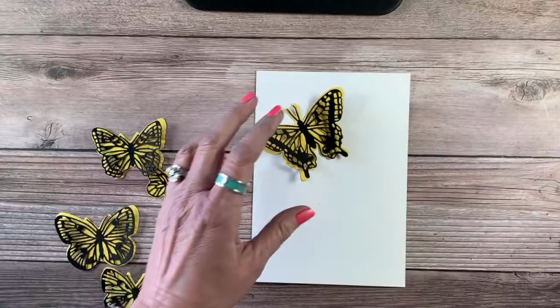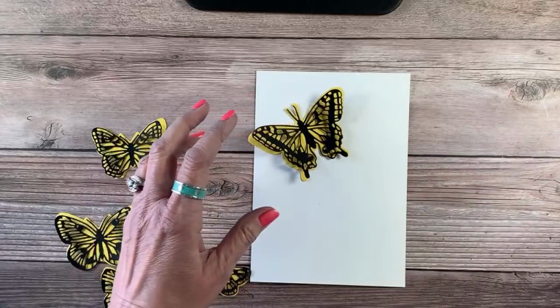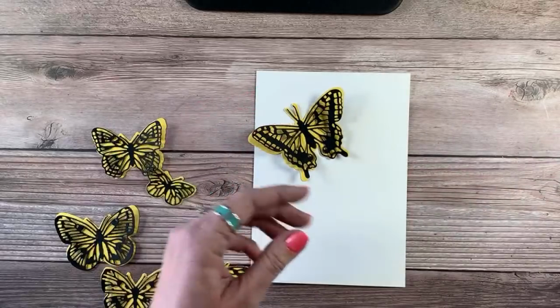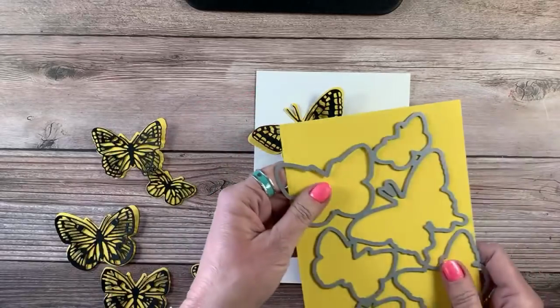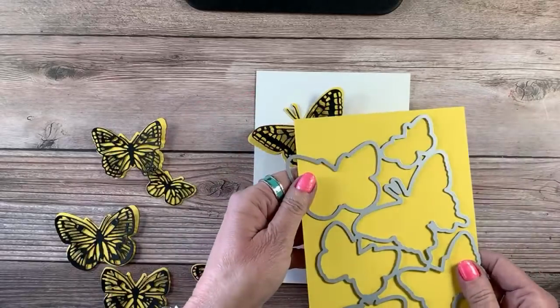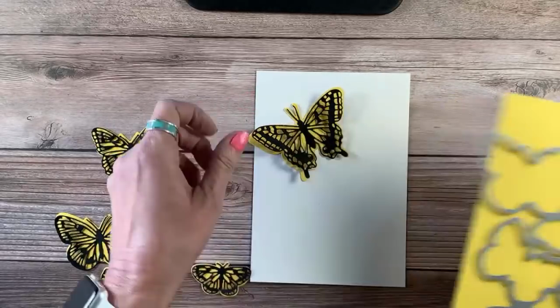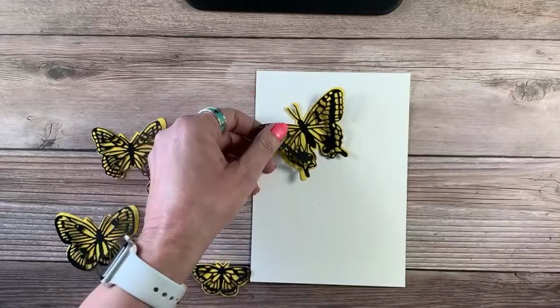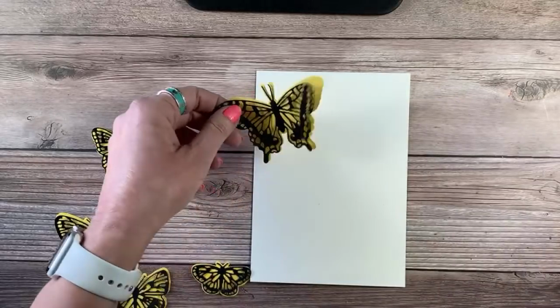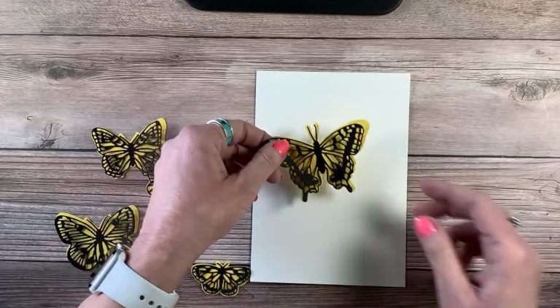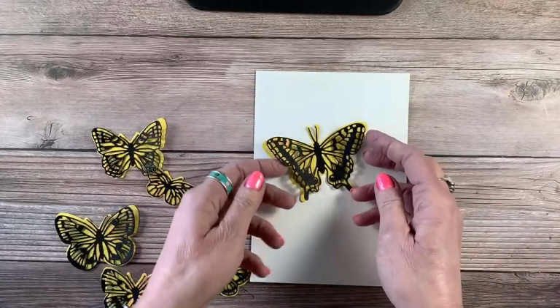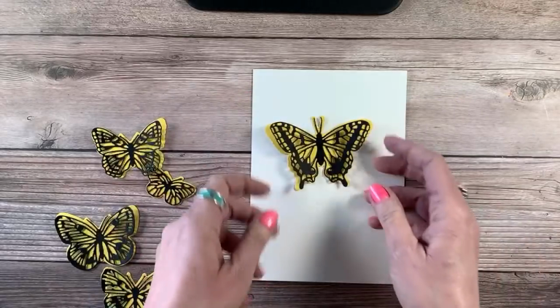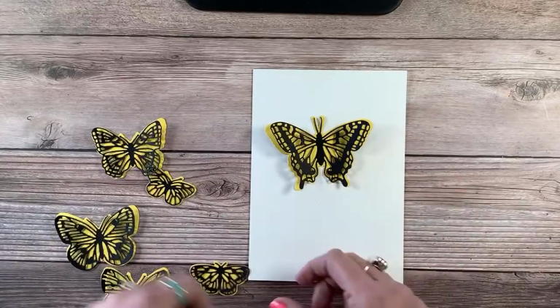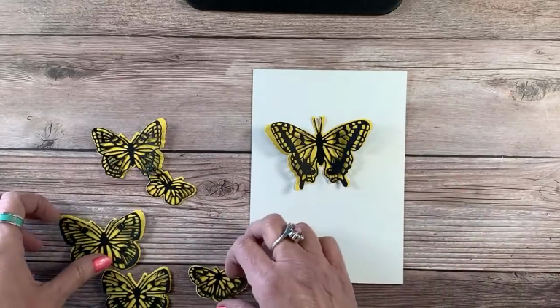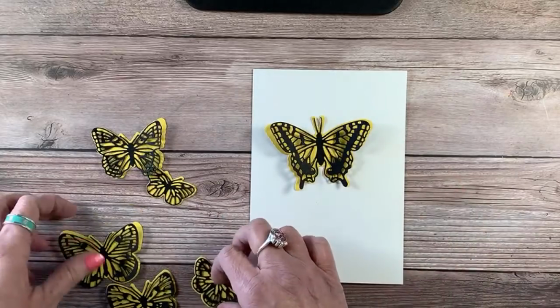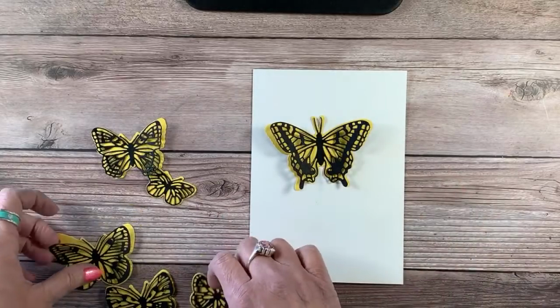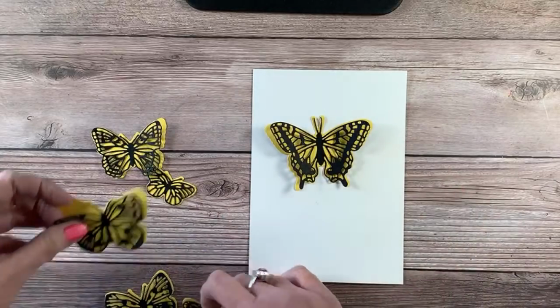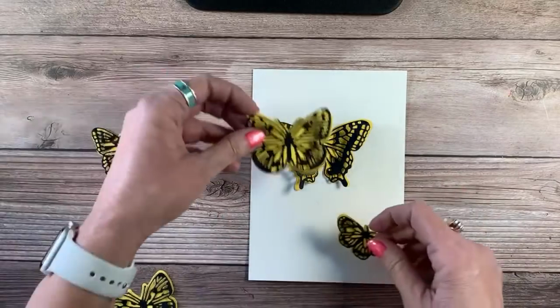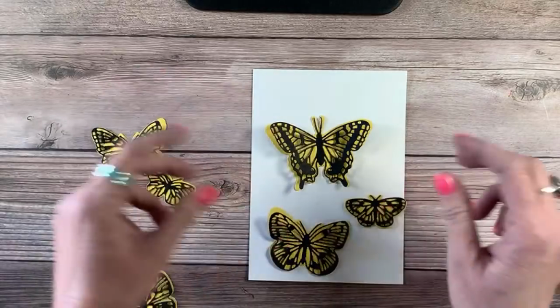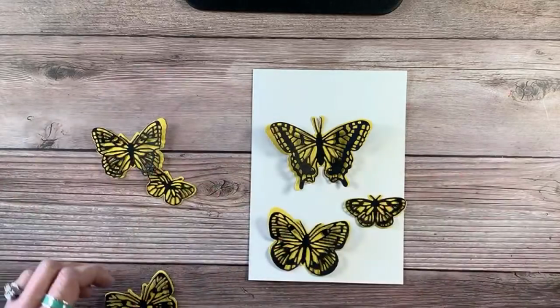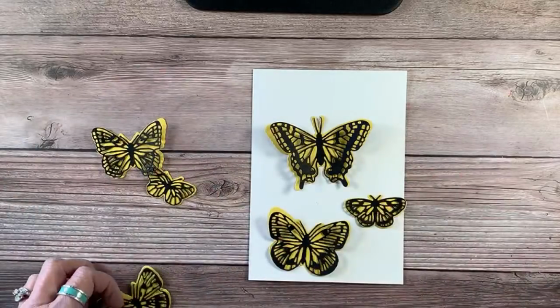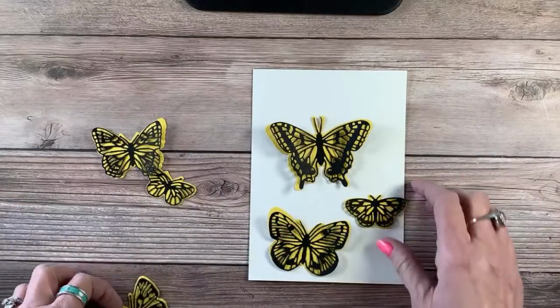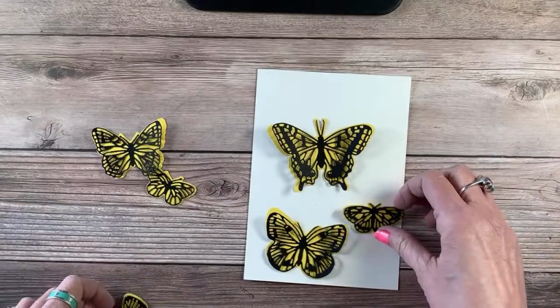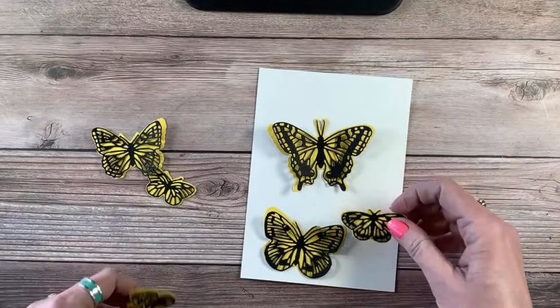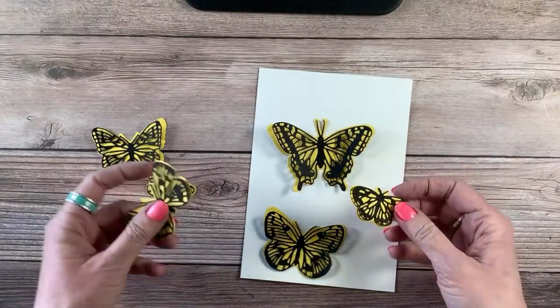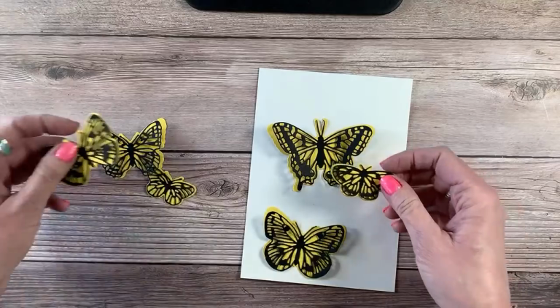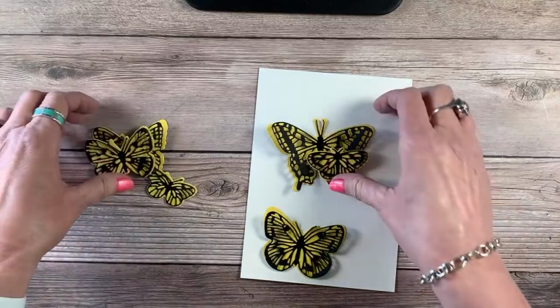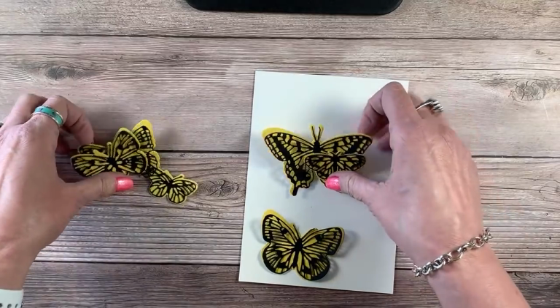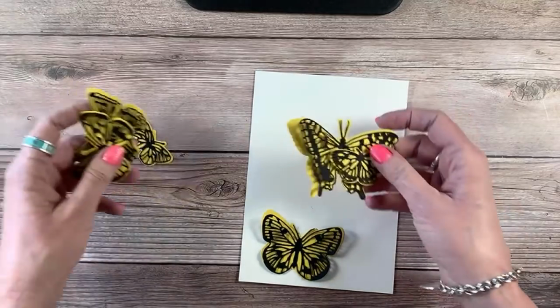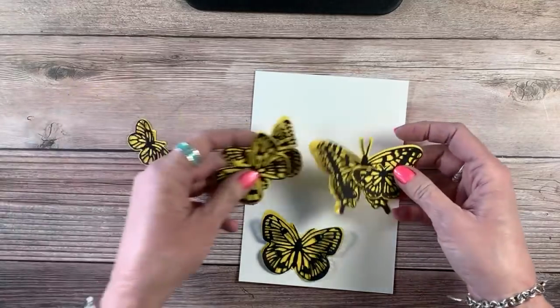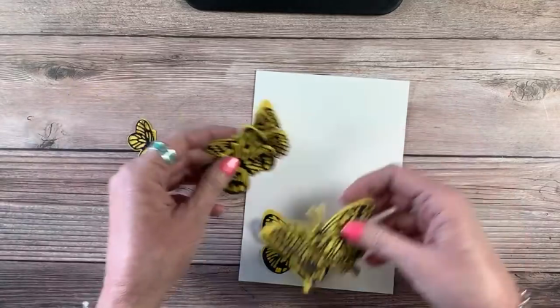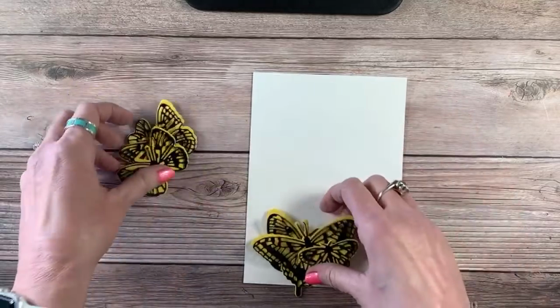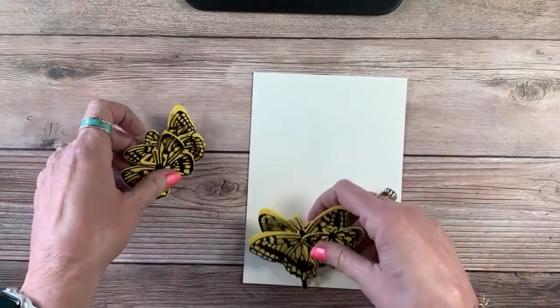It looks like this. Now, if I just wanted to add that to a card, it's gorgeous. And I could die cut that detailed one in any color I wanted. Isn't that so pretty? So I die cut it, then I did my details and added it right on top. Oh my goodness, so pretty. And this is really relaxing too — it was very fun to kind of put all these together.